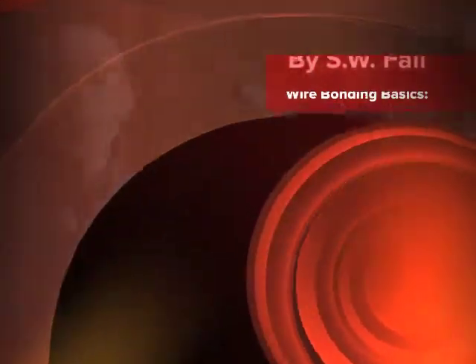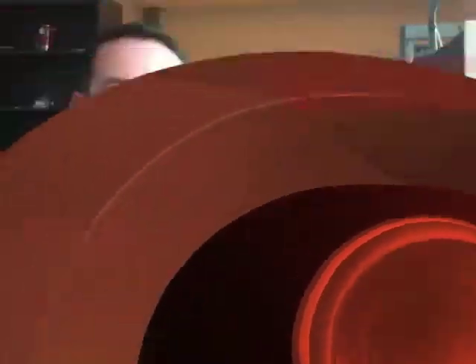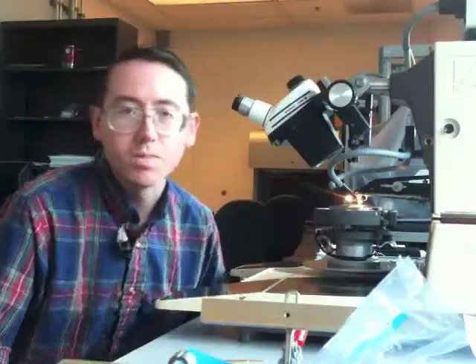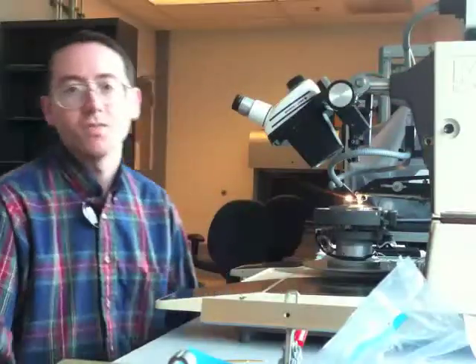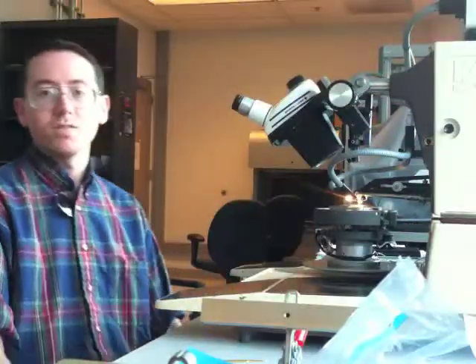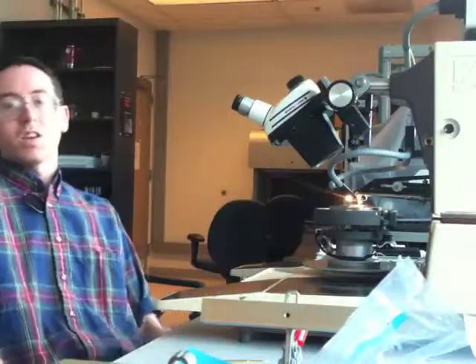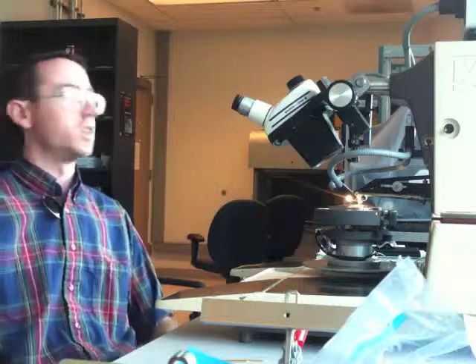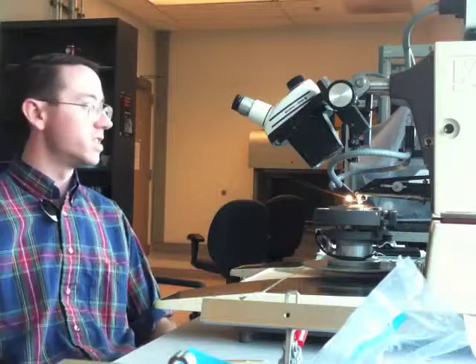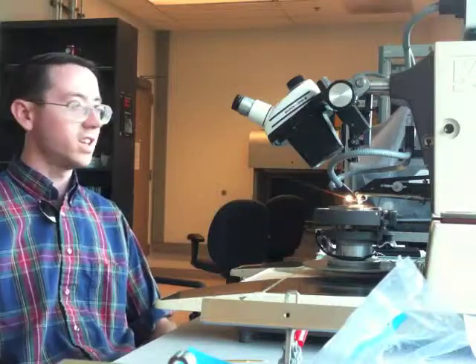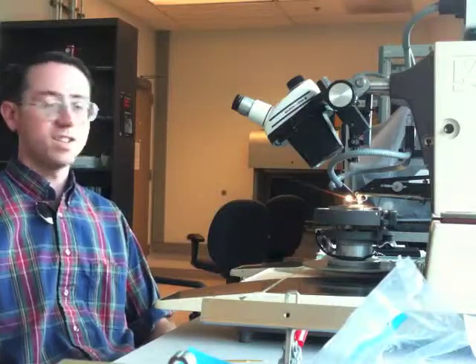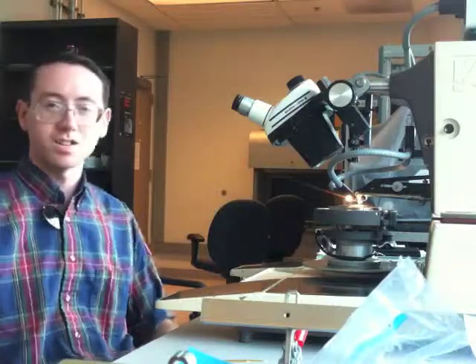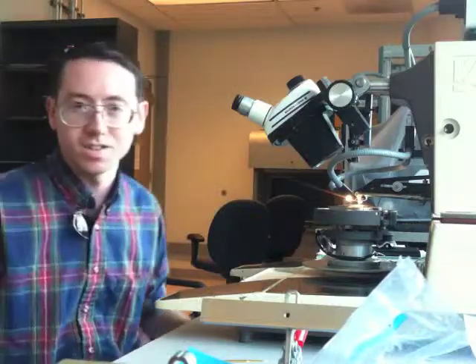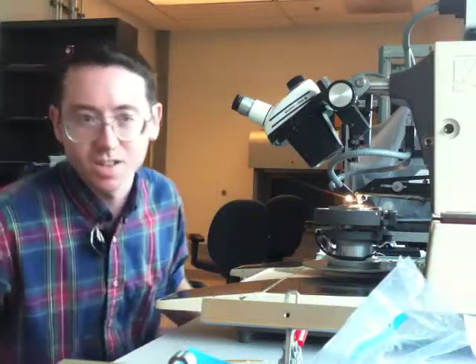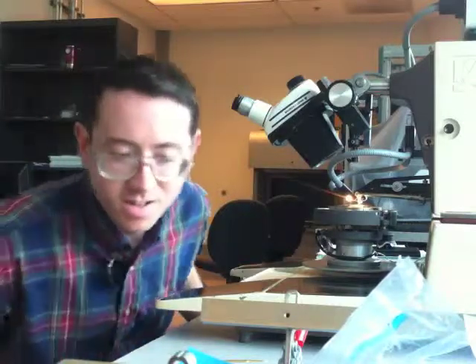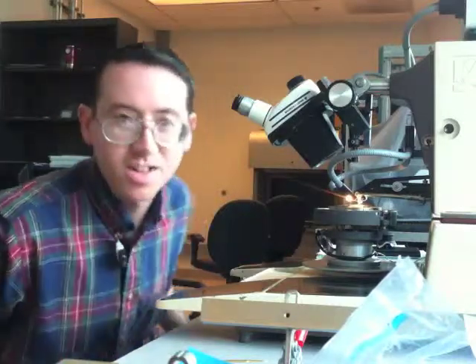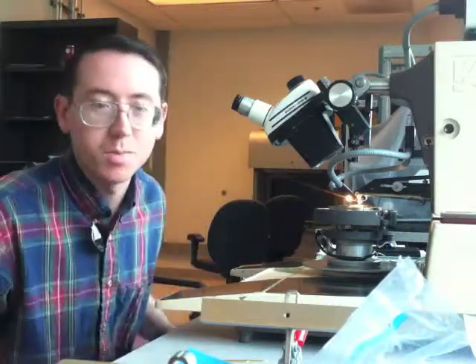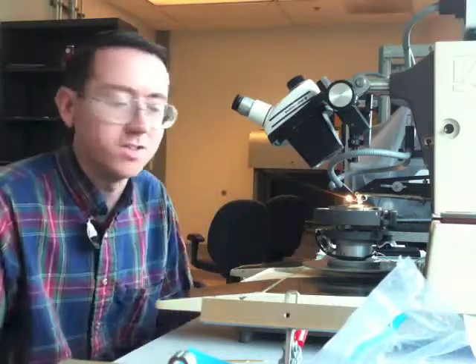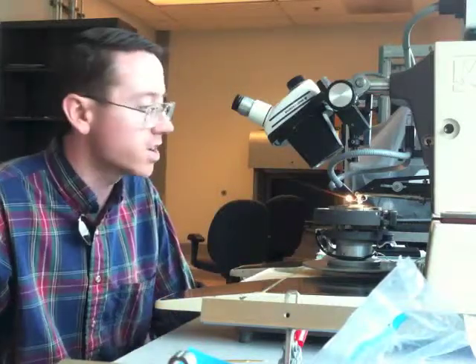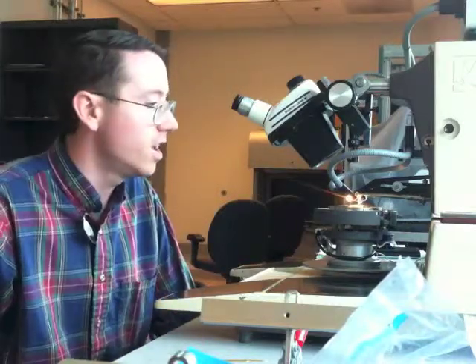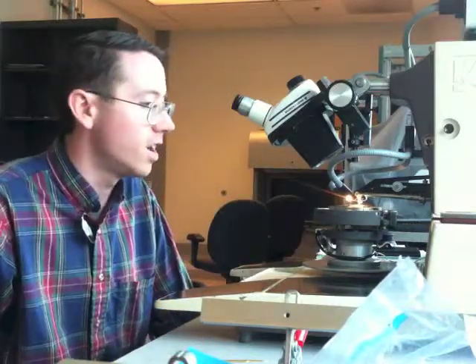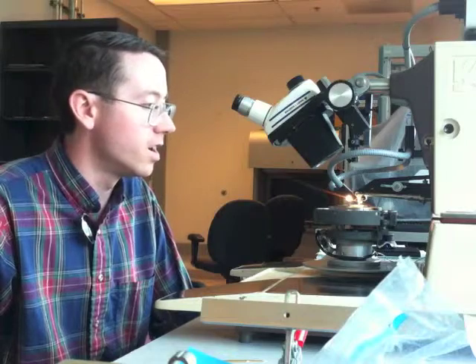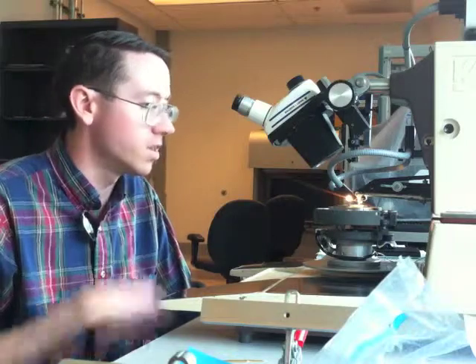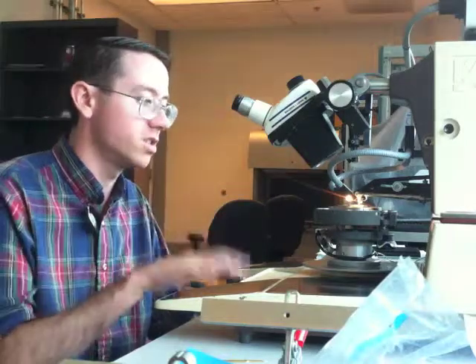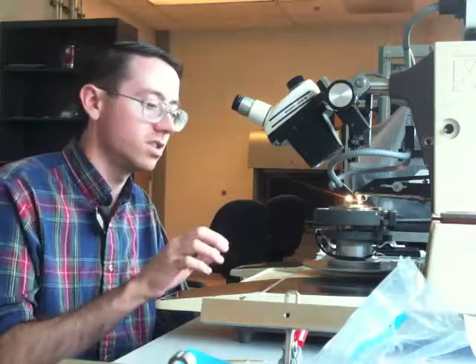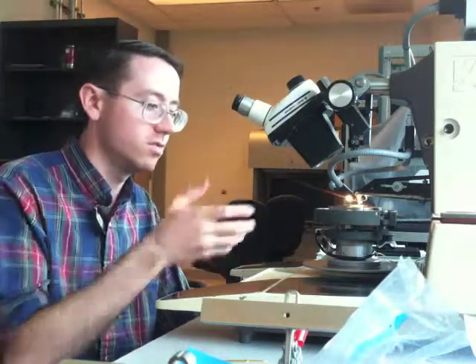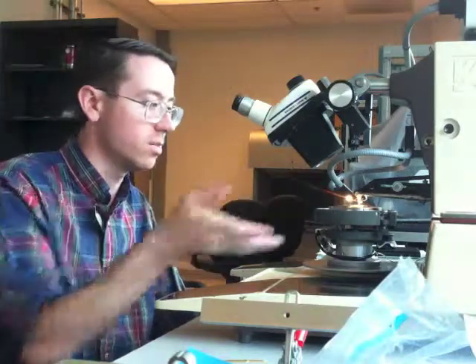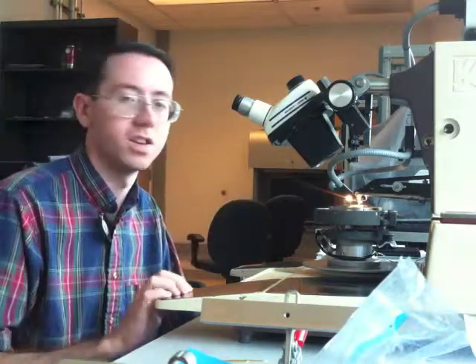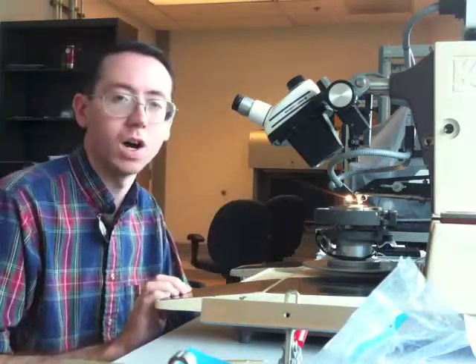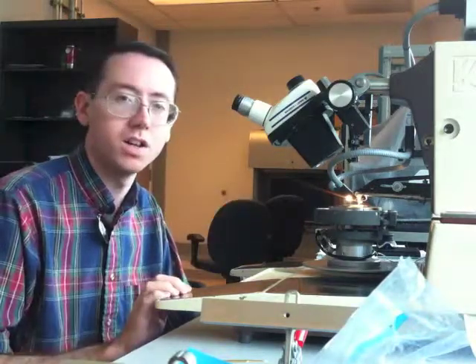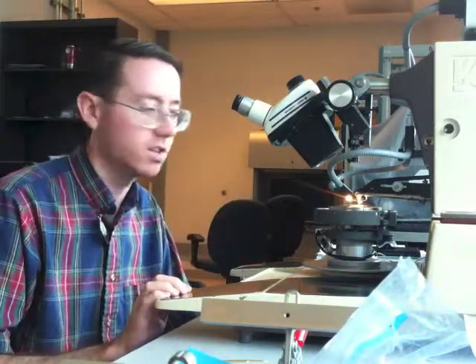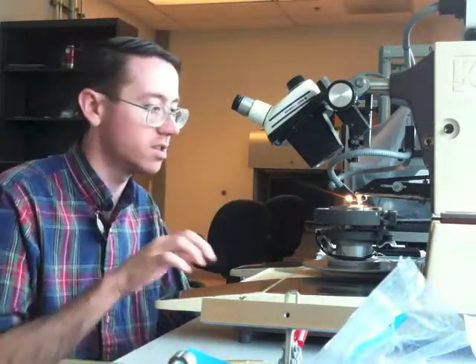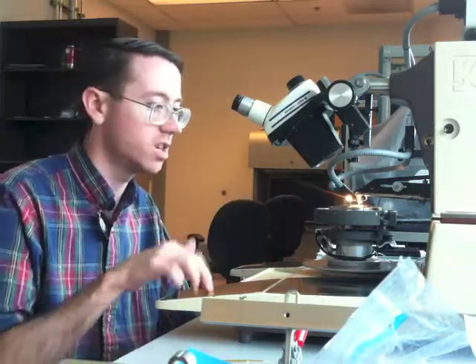Hi, my name is Sam Falk and I'm here at CNFE, College of Nanoscale Science and Engineering in Albany, New York. I'm going to be showing you about wire bonding for this machine.